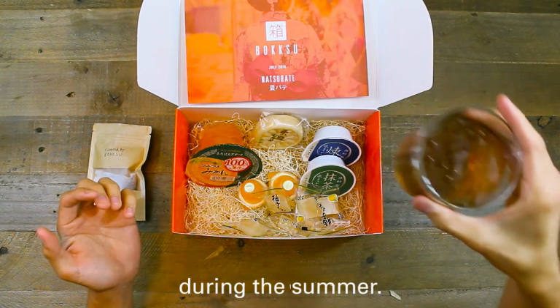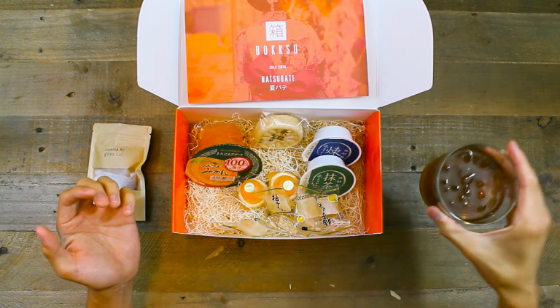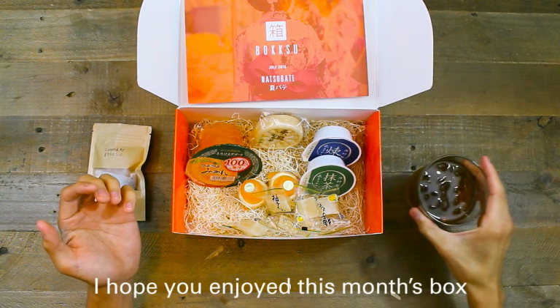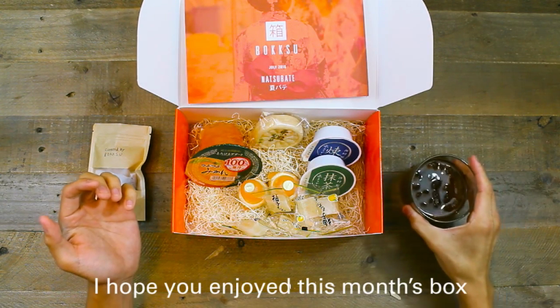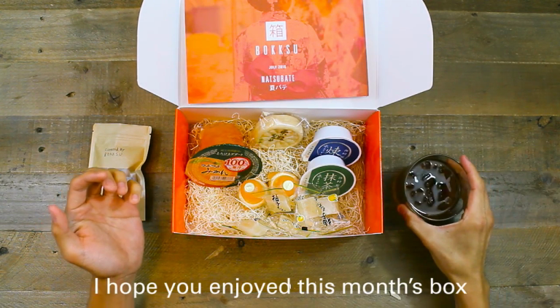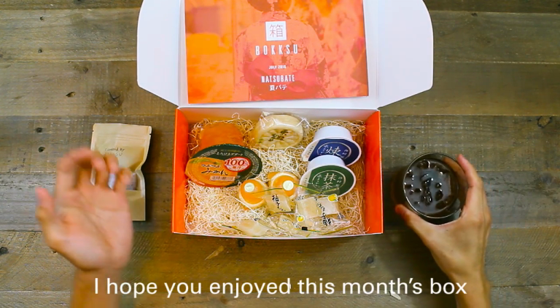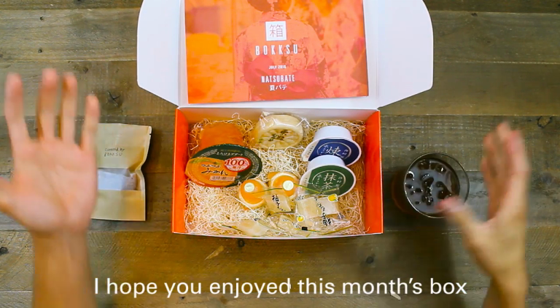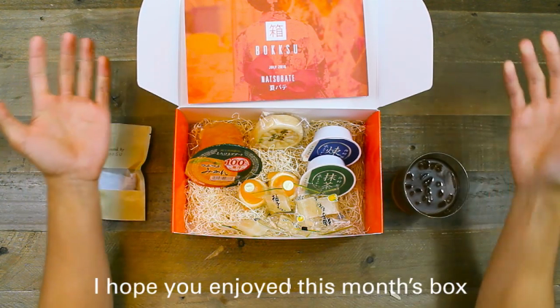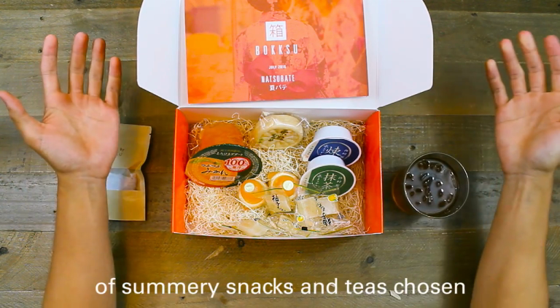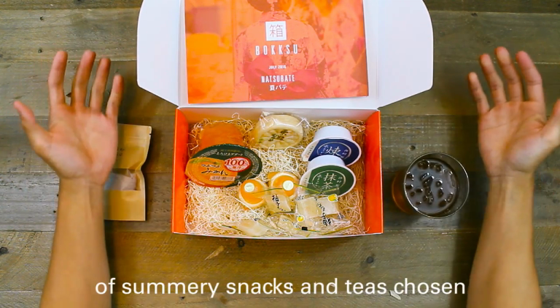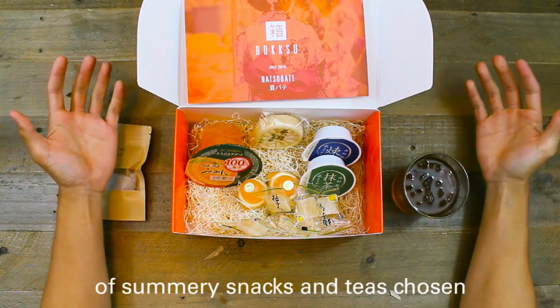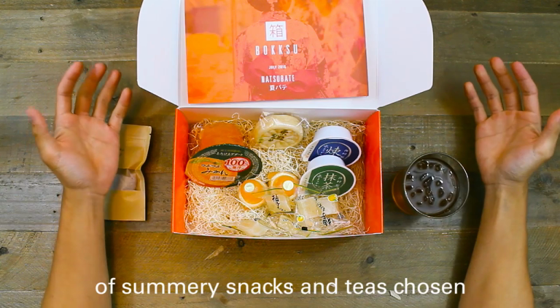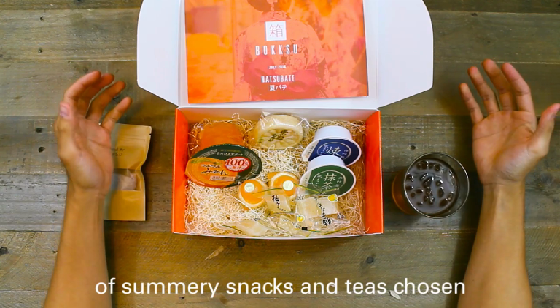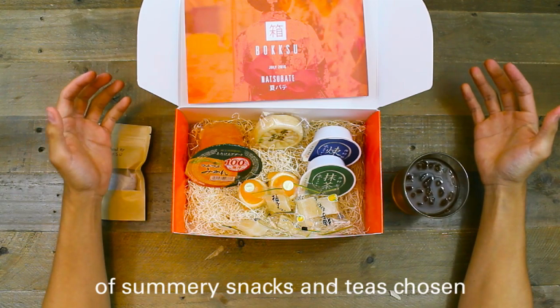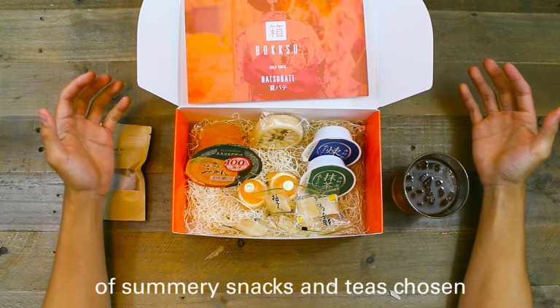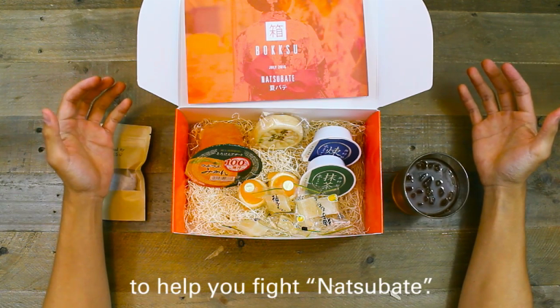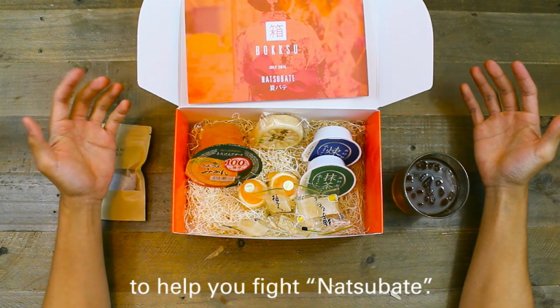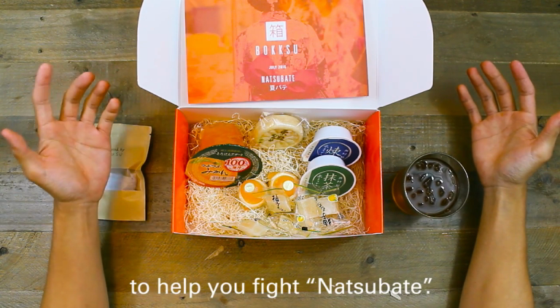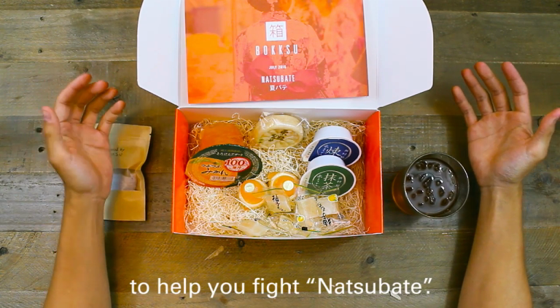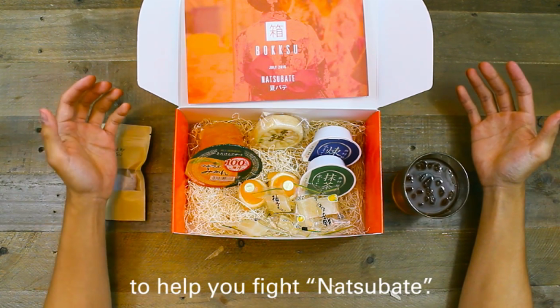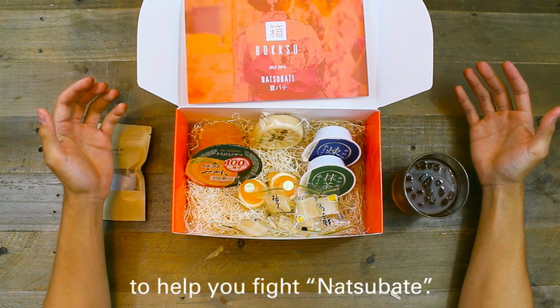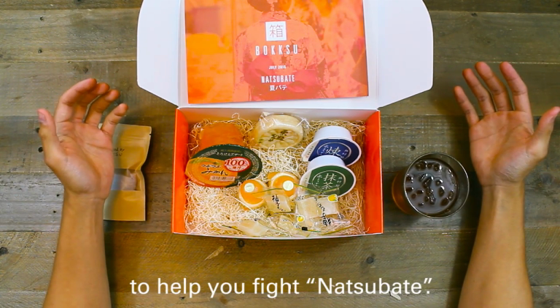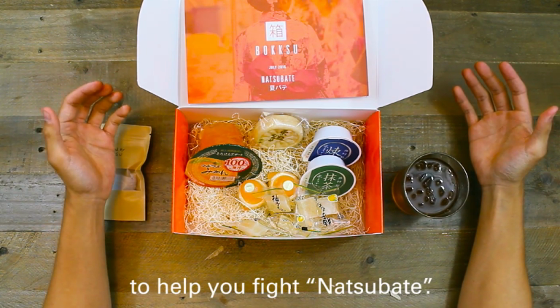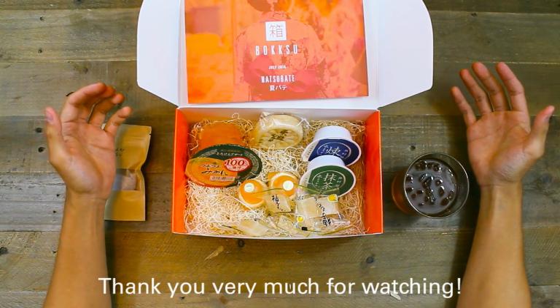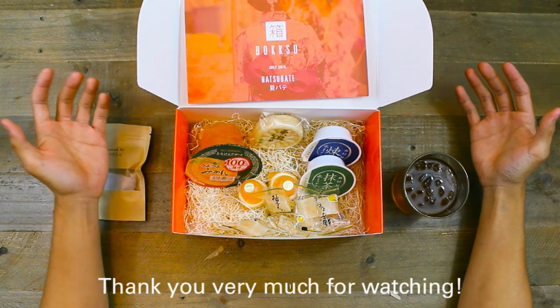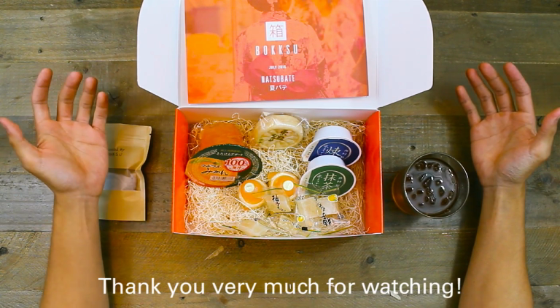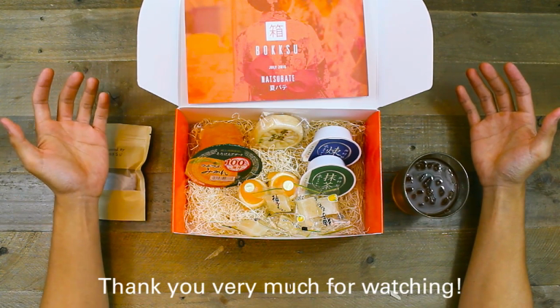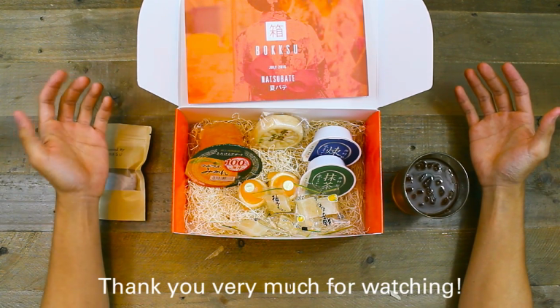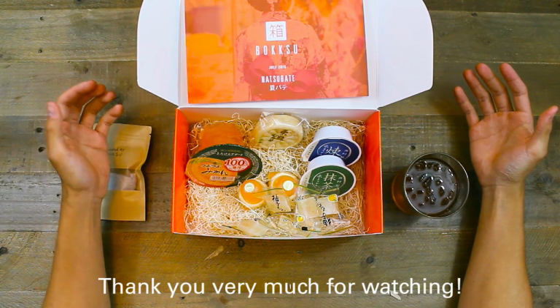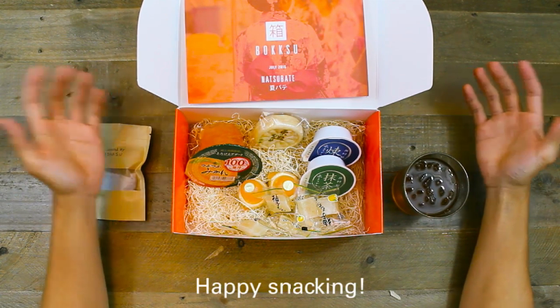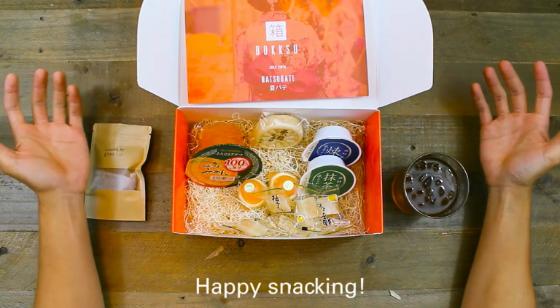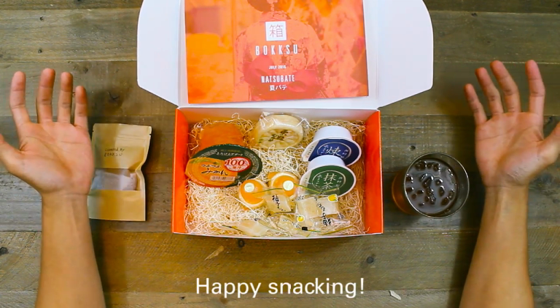I hope you enjoyed this month's box of summery snacks and teas chosen to help you fight Natsubate. Thank you very much for watching. Happy snacking!